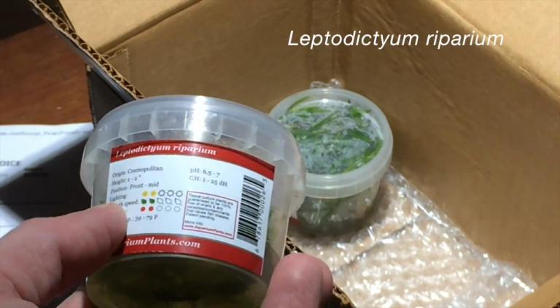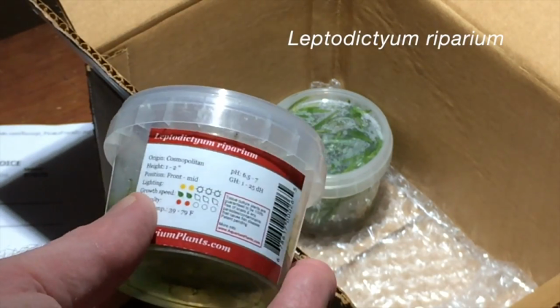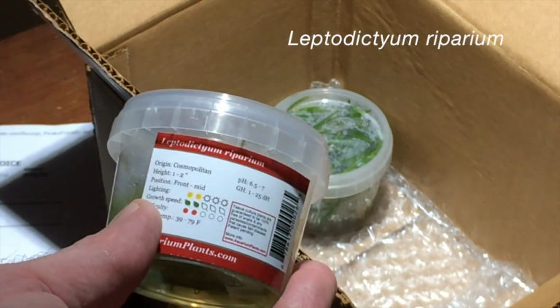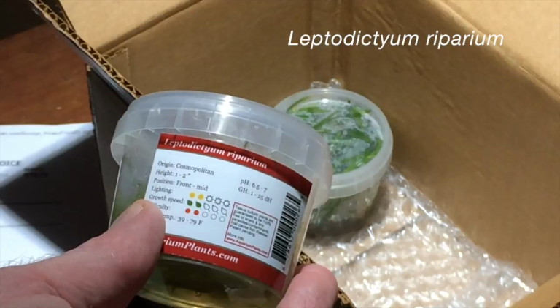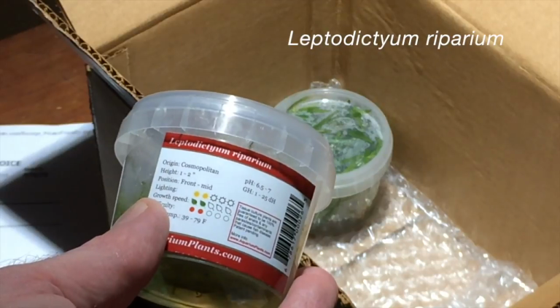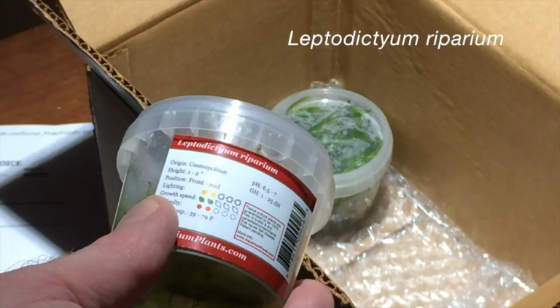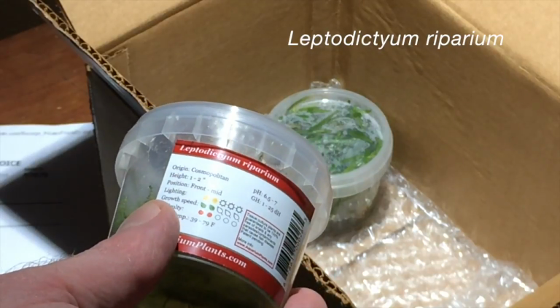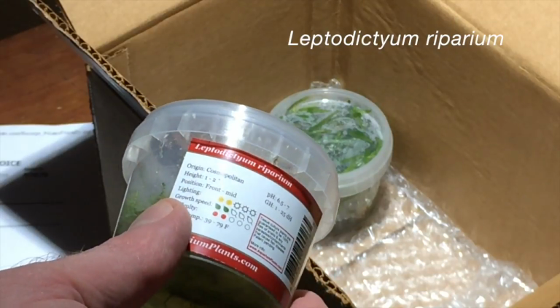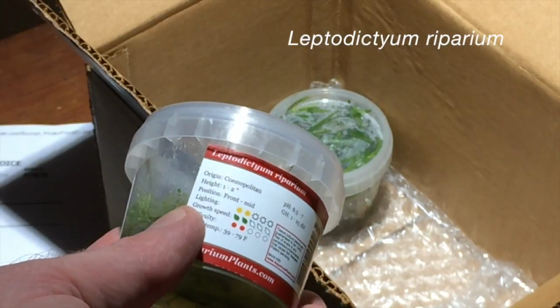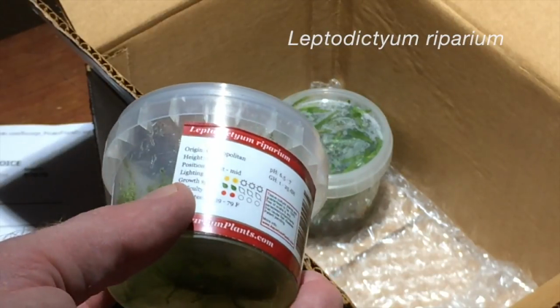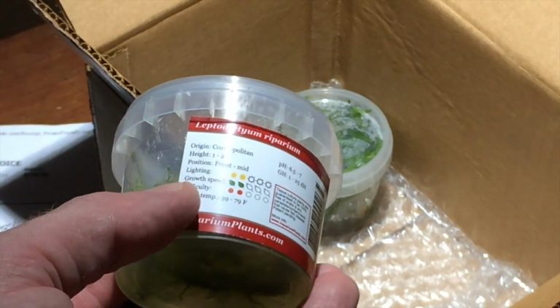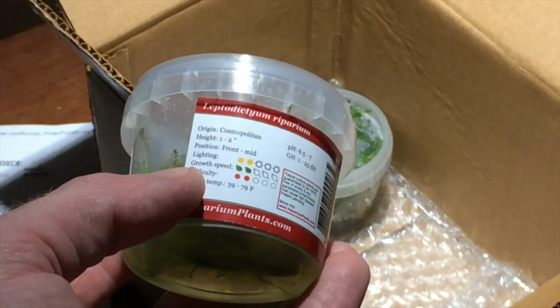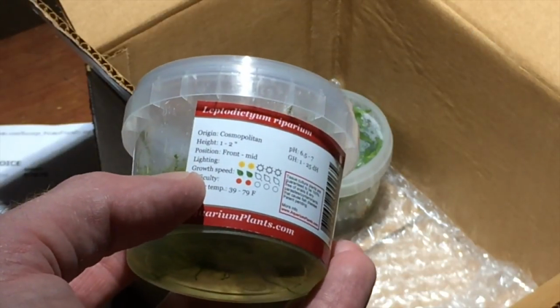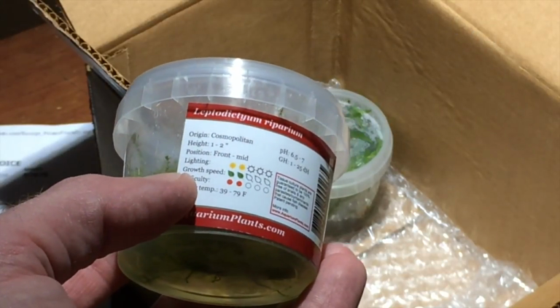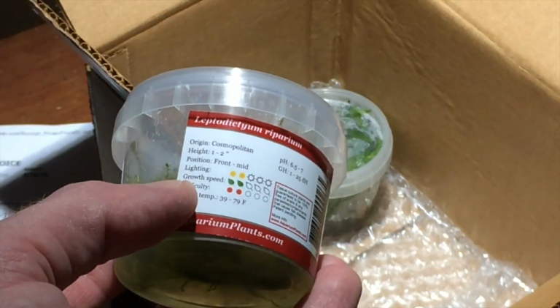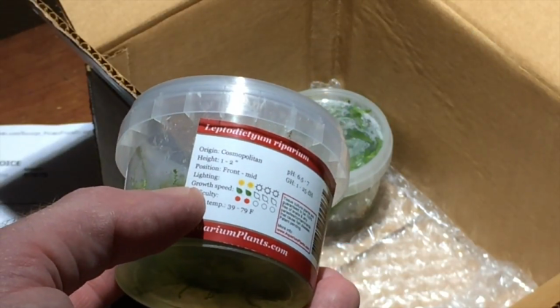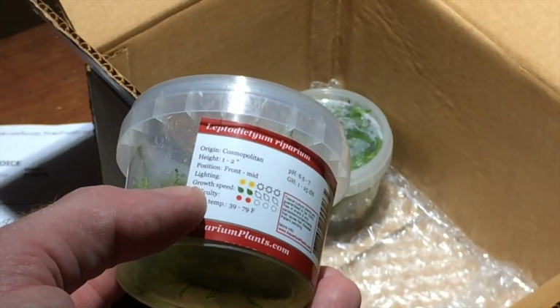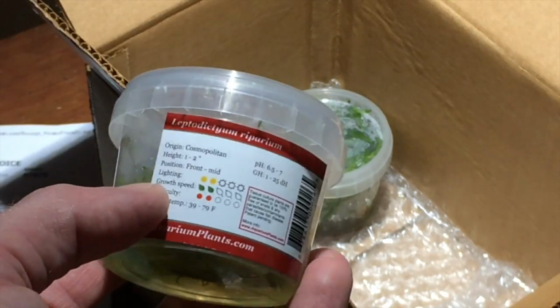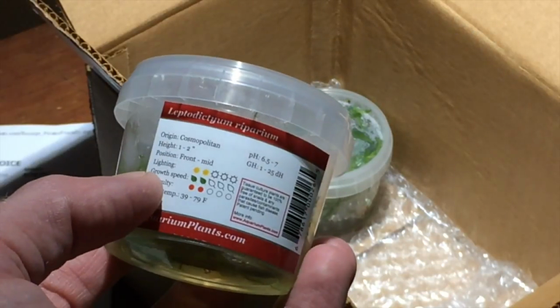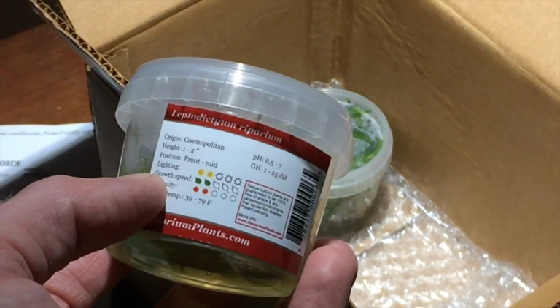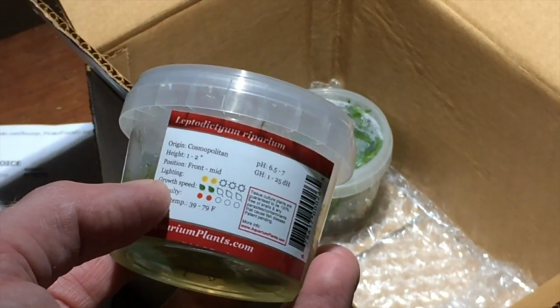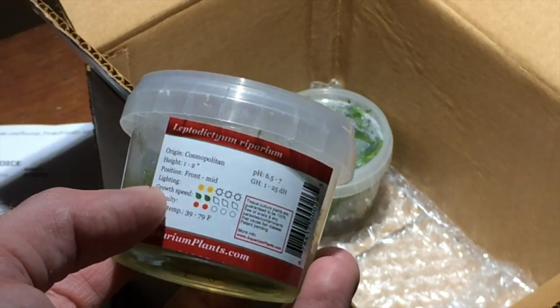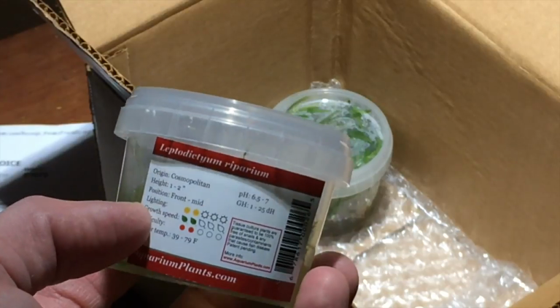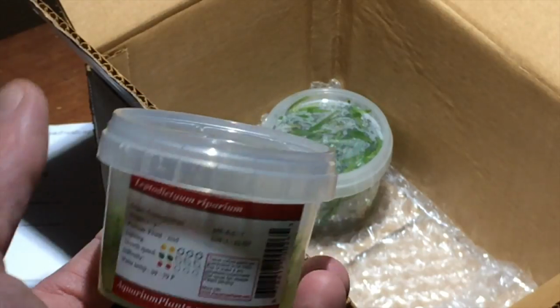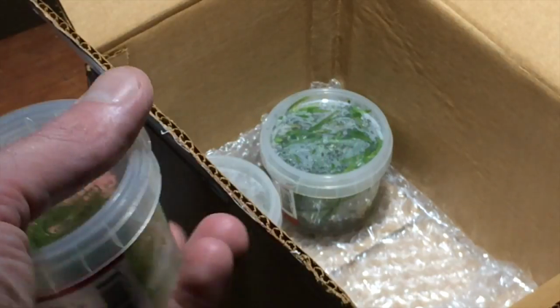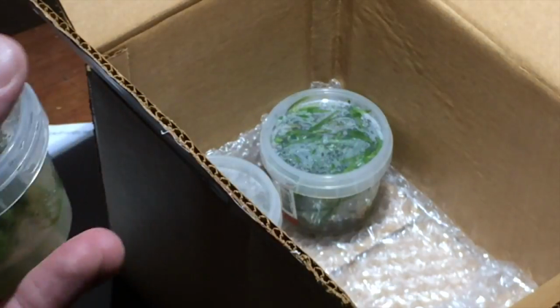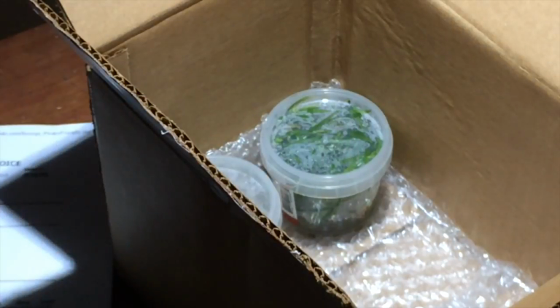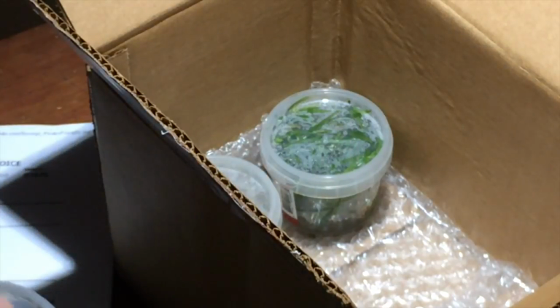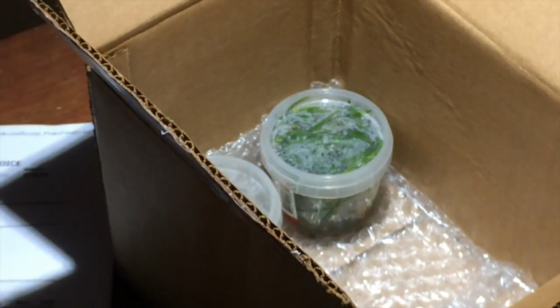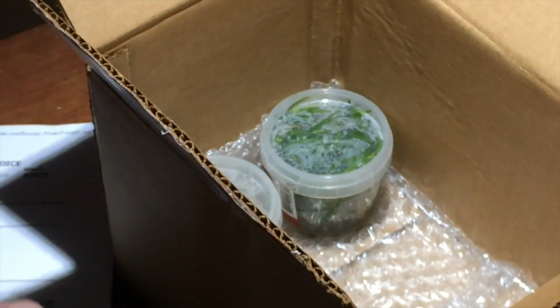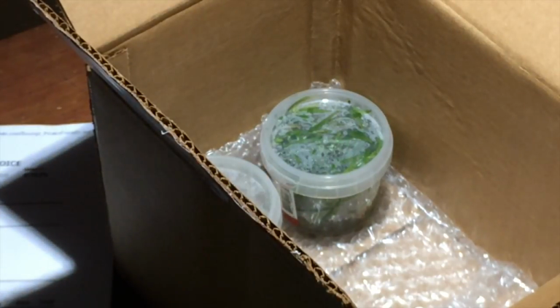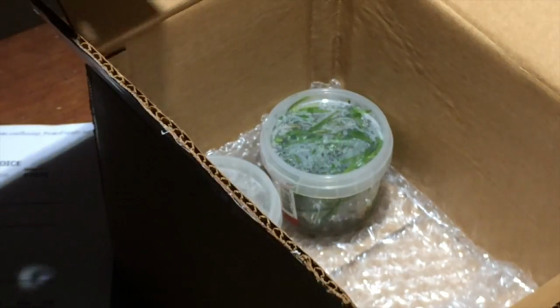Another moss, Leptodictium riparium. This is a neat species. Google it, read the Wikipedia page — it's an interesting little plant.